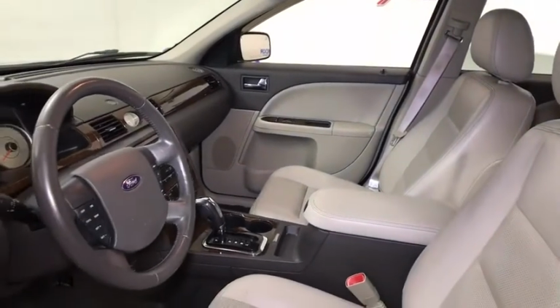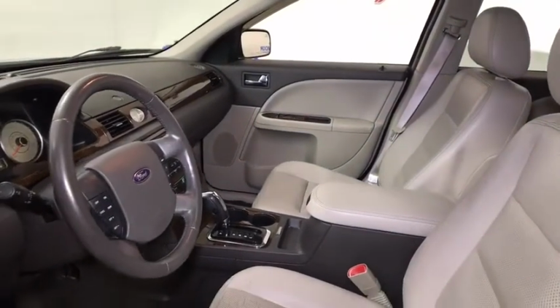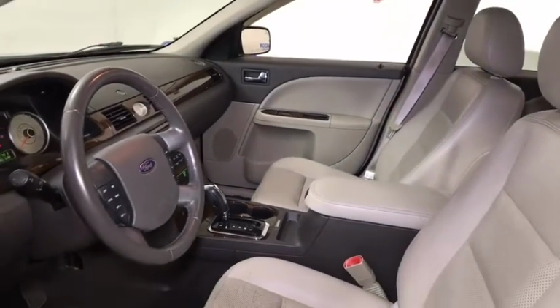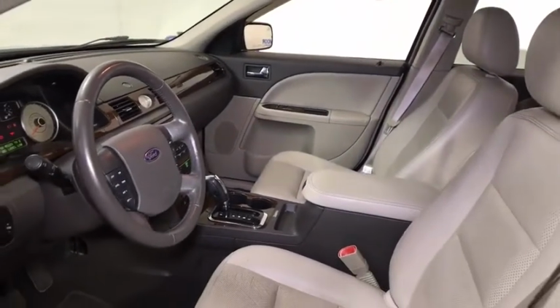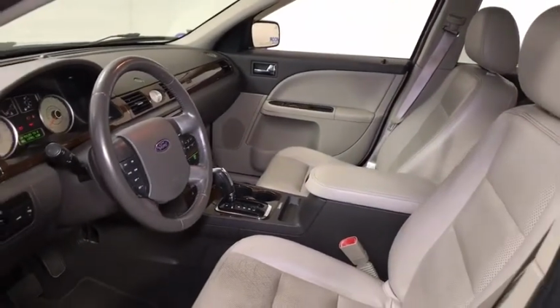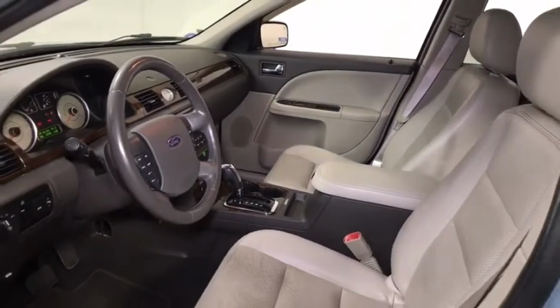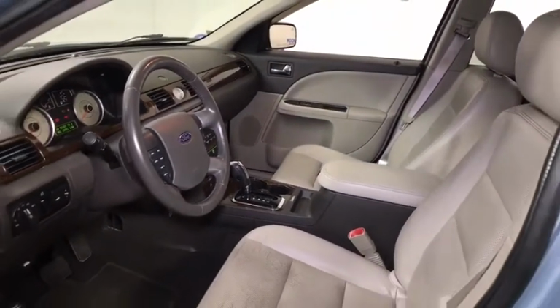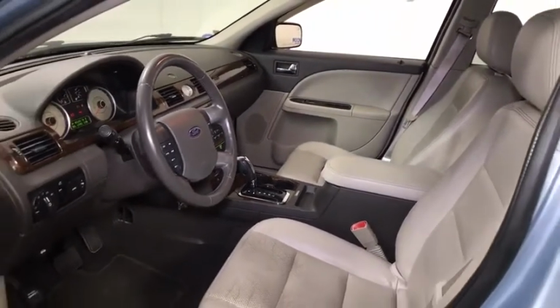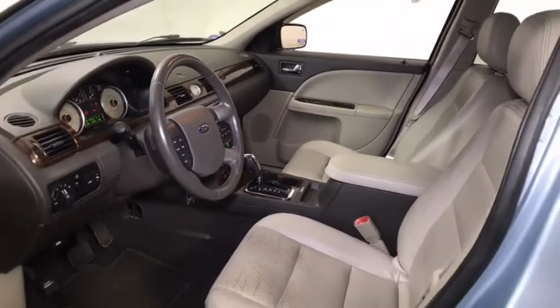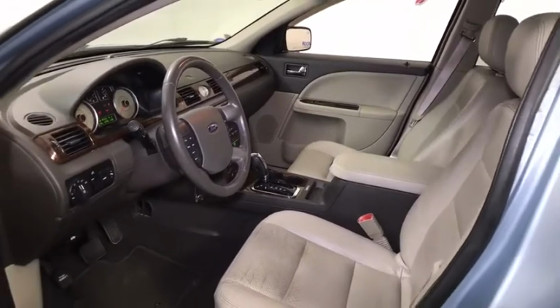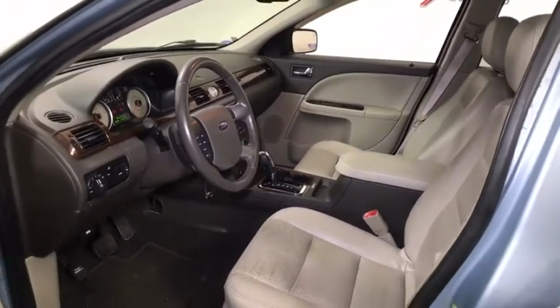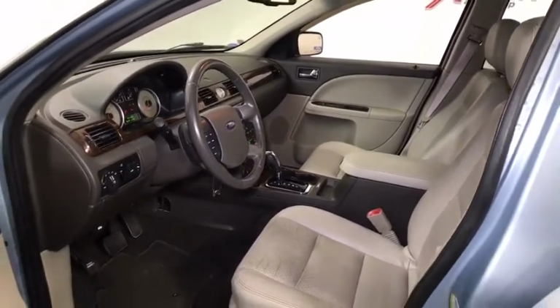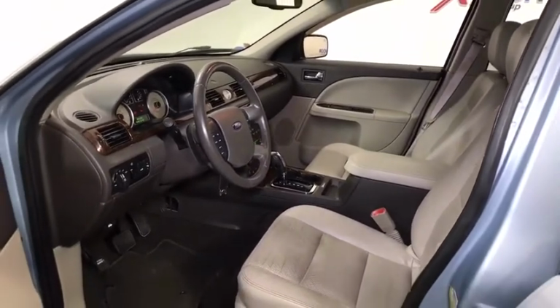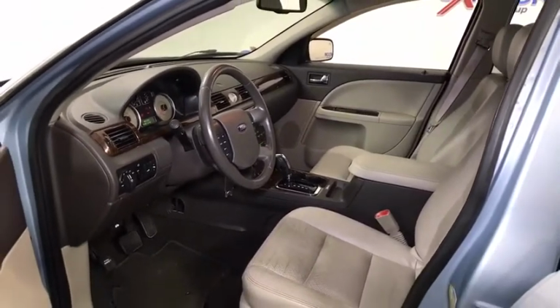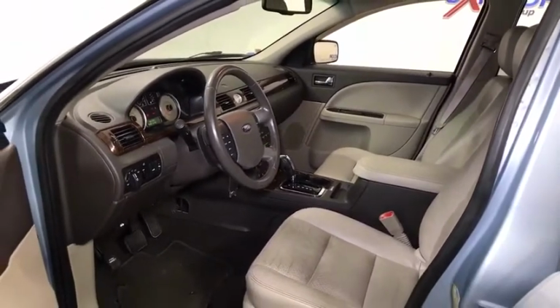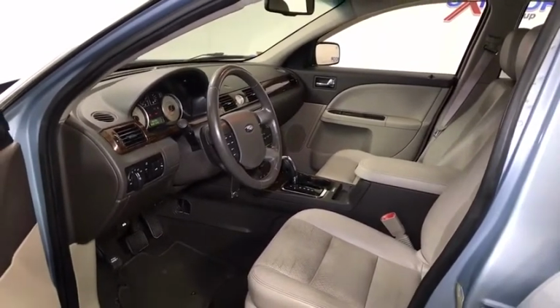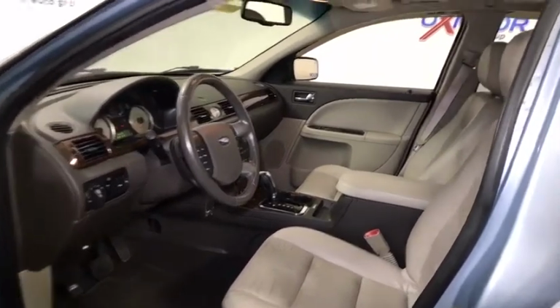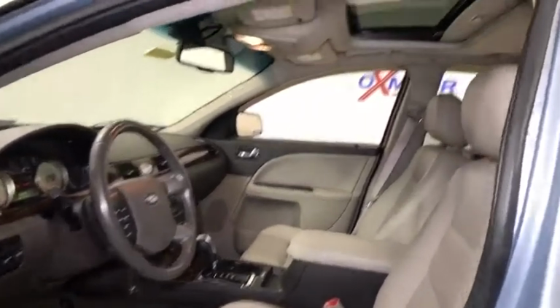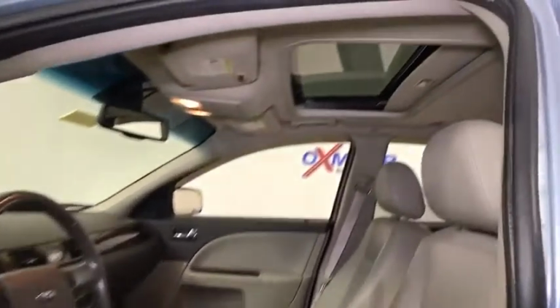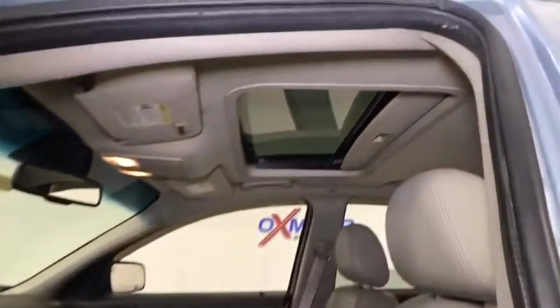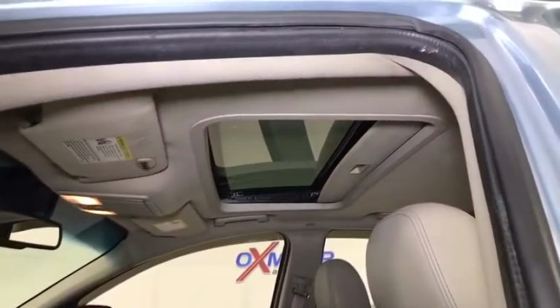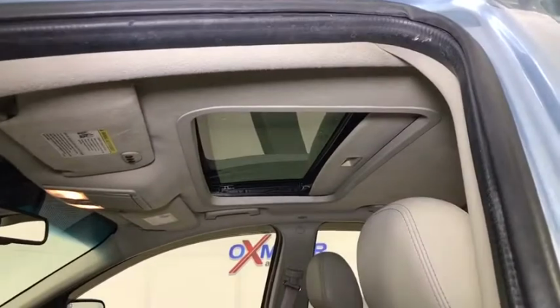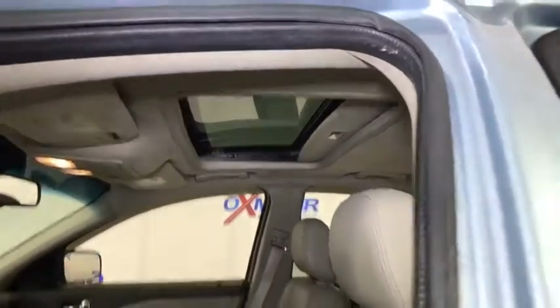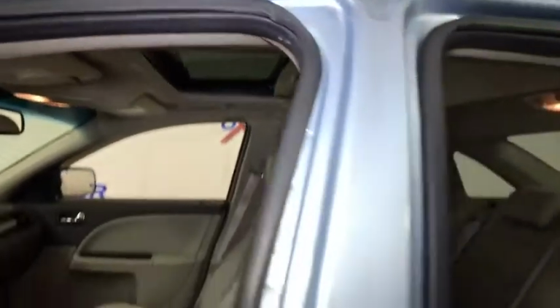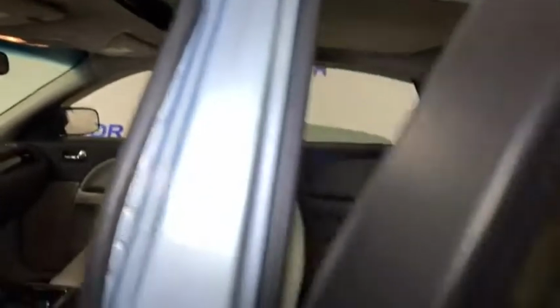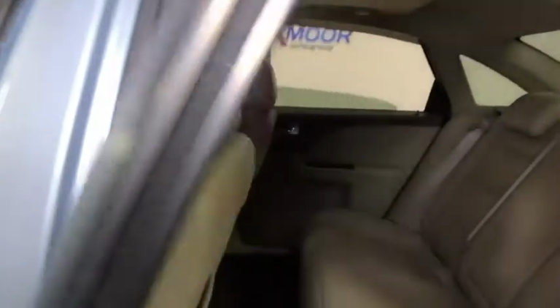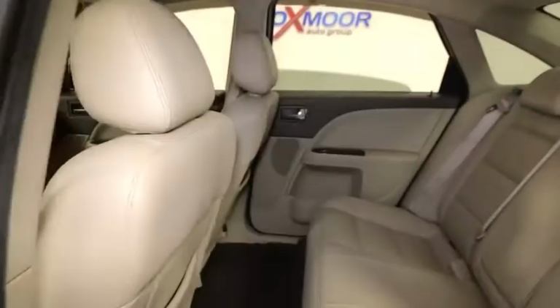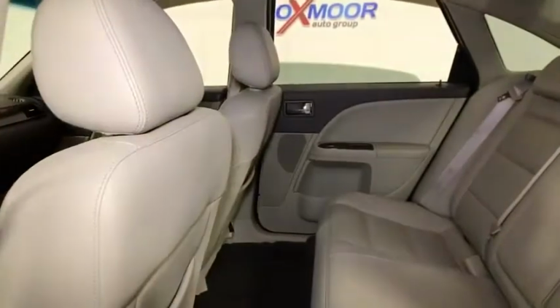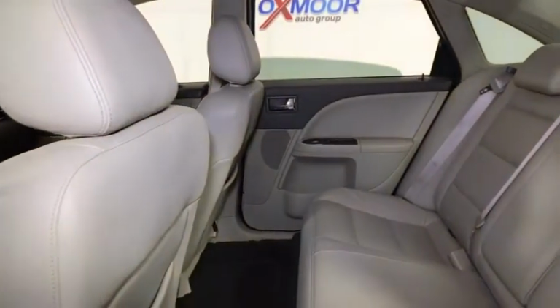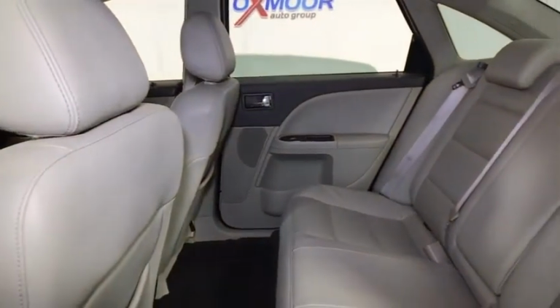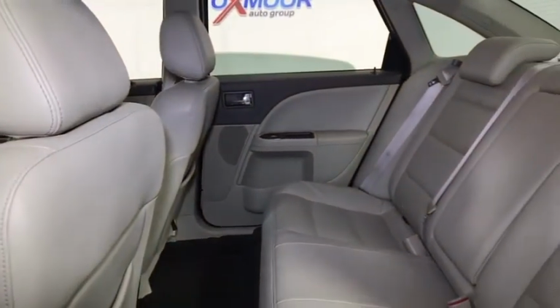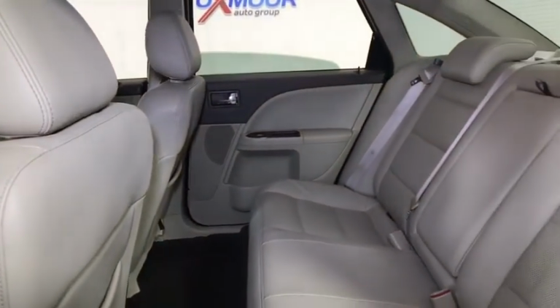Power windows, fog lights, security system, CD player, rear window defroster, electronic stability control, heated front seats, compass, trip computer, overhead console, power moonroof.